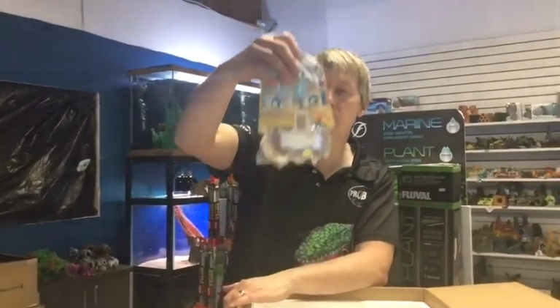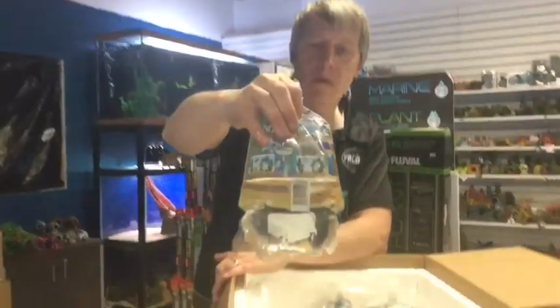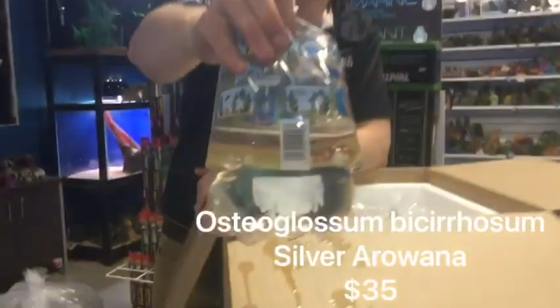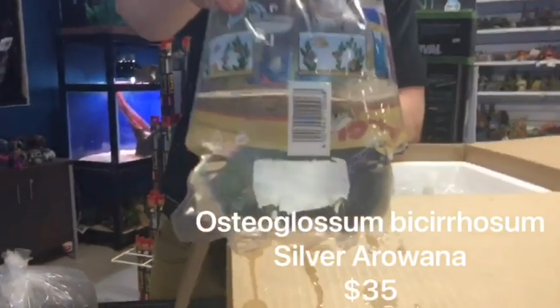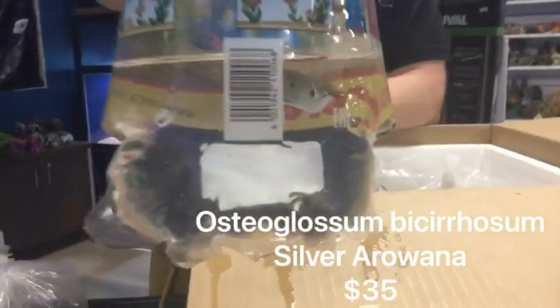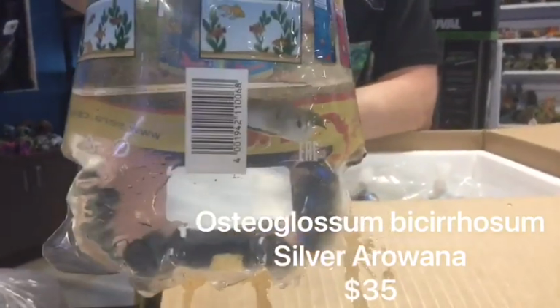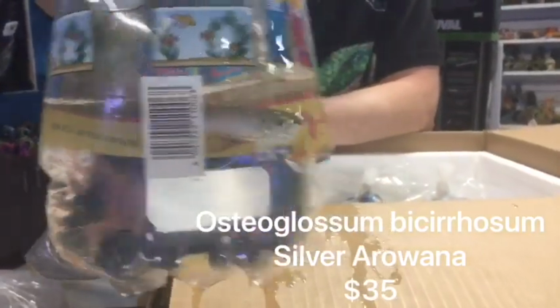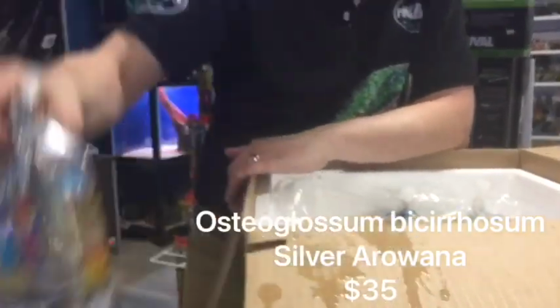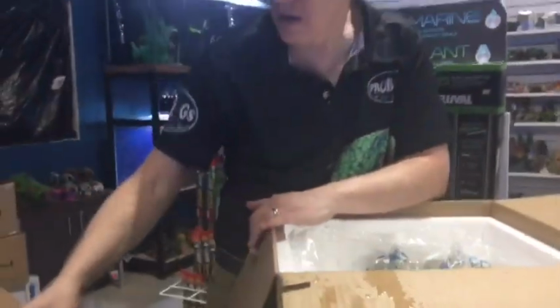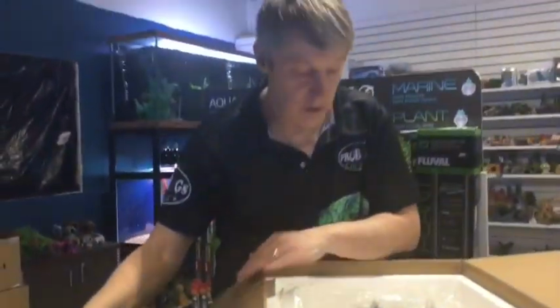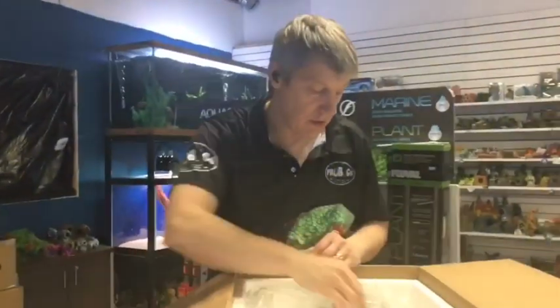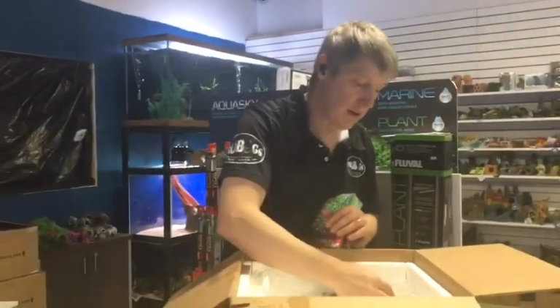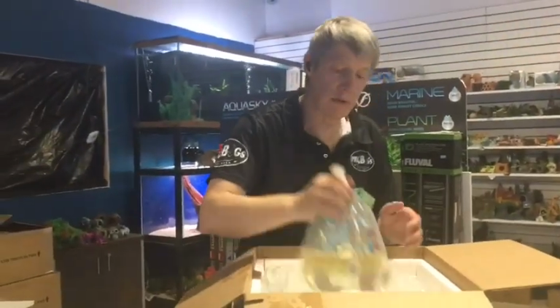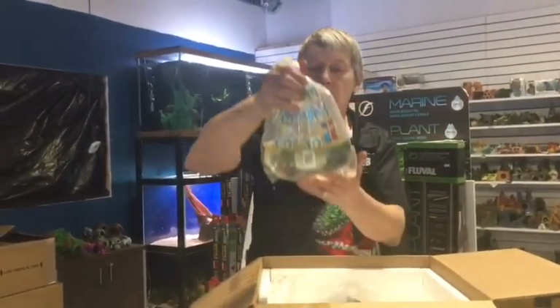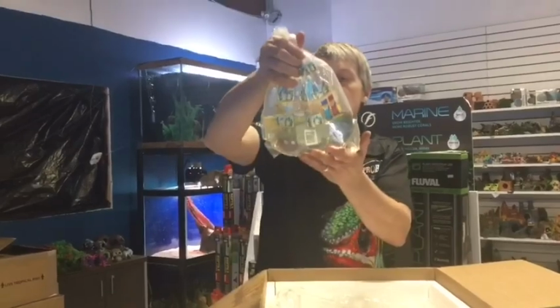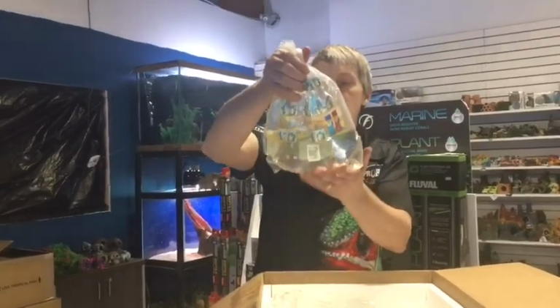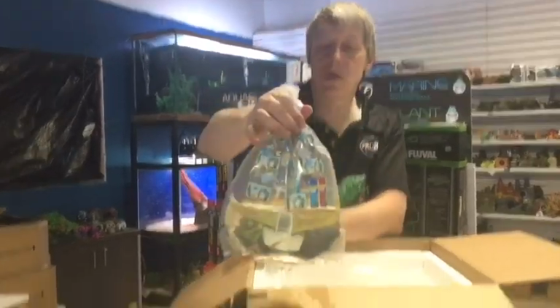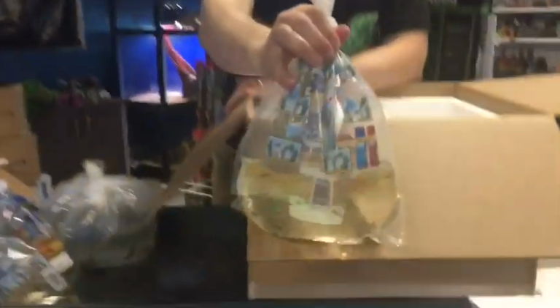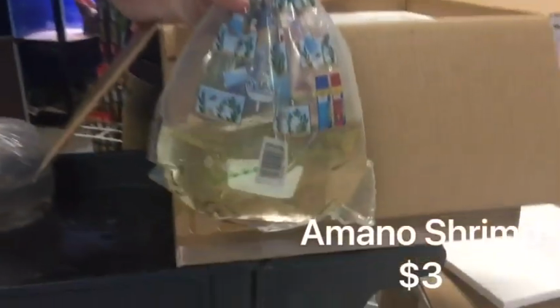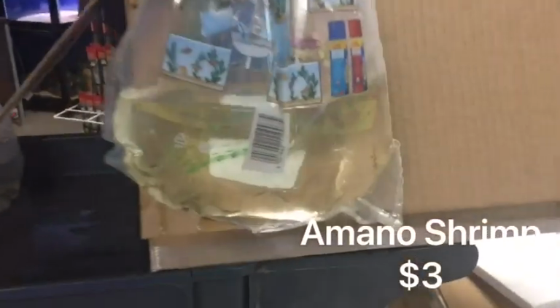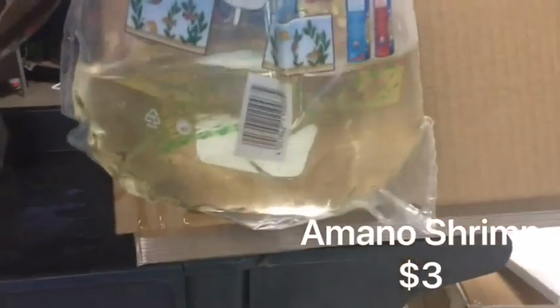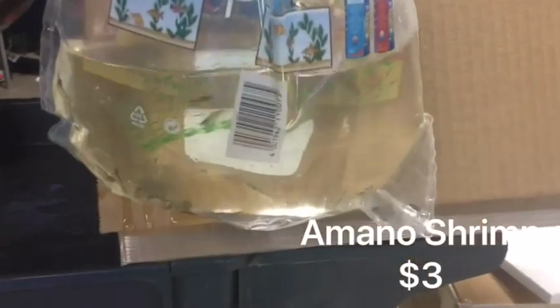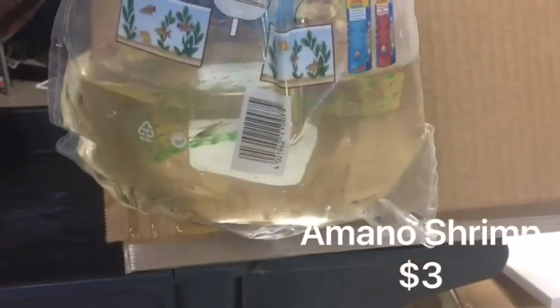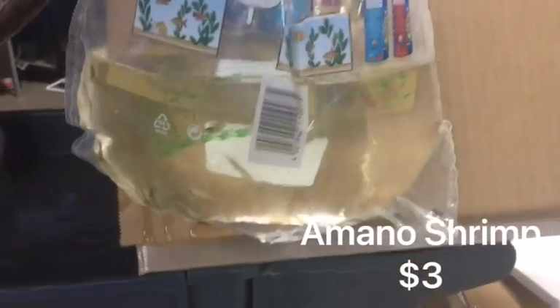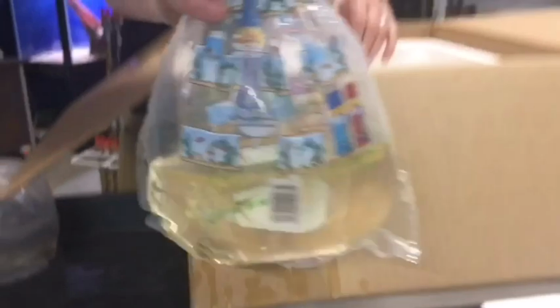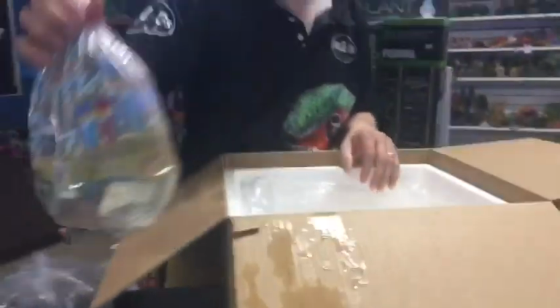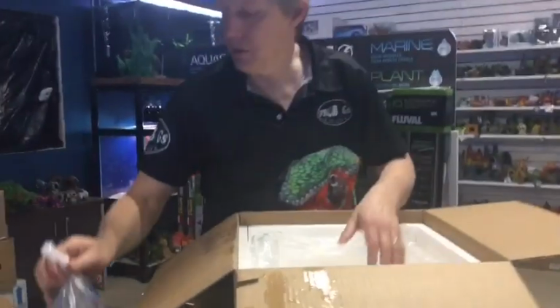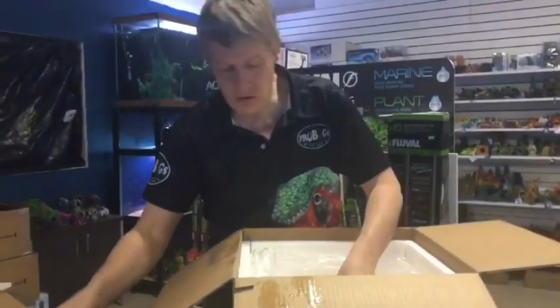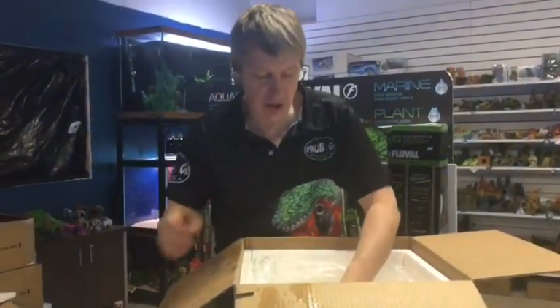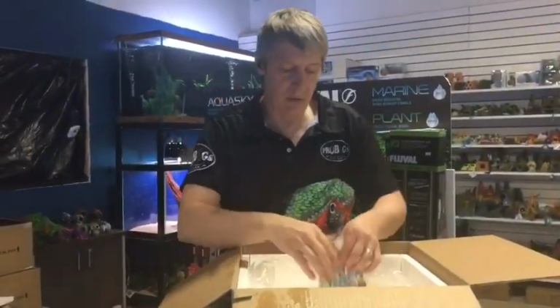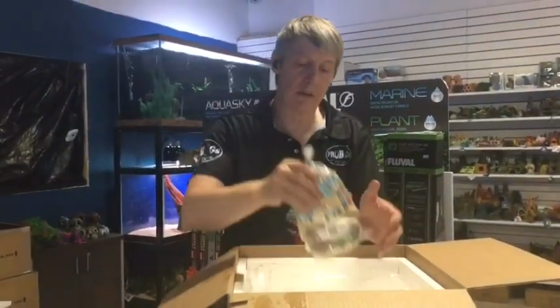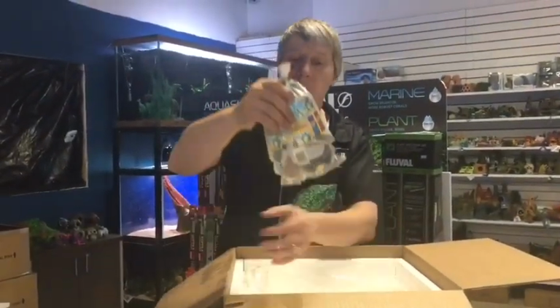Silver Arowana — got shorted one last week, so I brought in another for stock. Cory sold out of the two we got last week. And Amano shrimp — something we just can't be without. So dozens of Amano shrimp here; we got bags of those just about every week, actually a couple of bags.